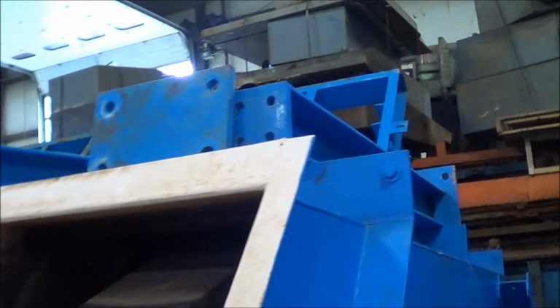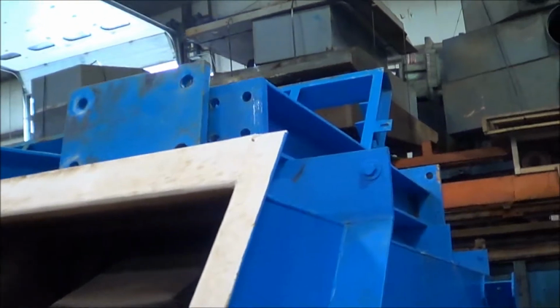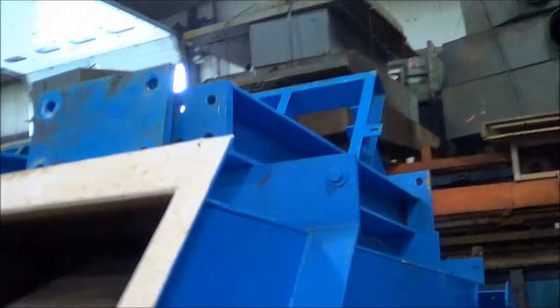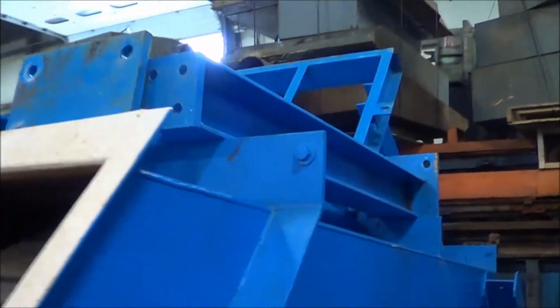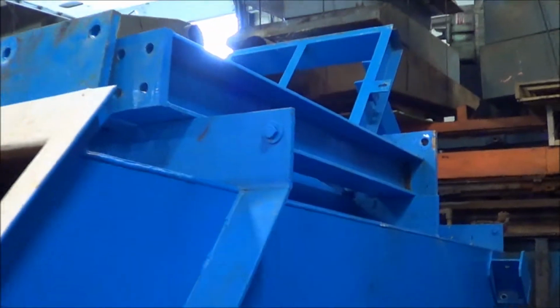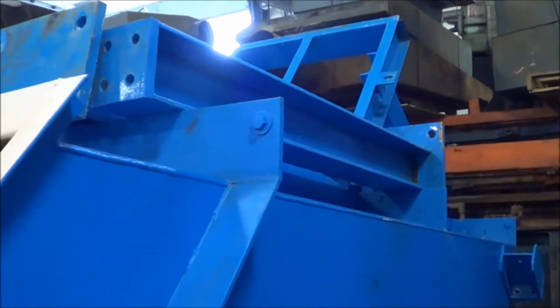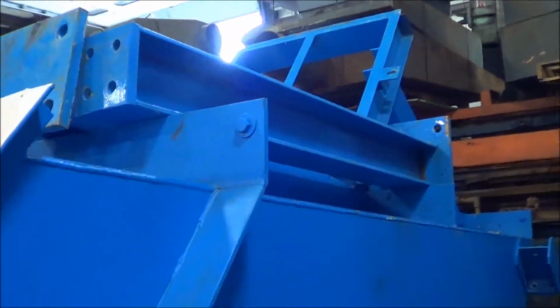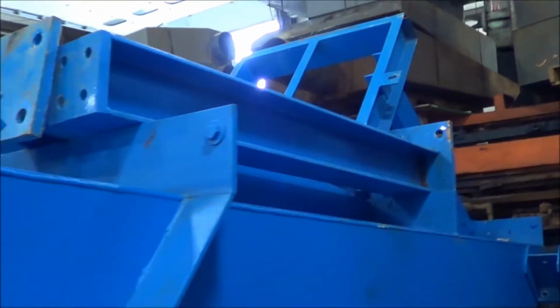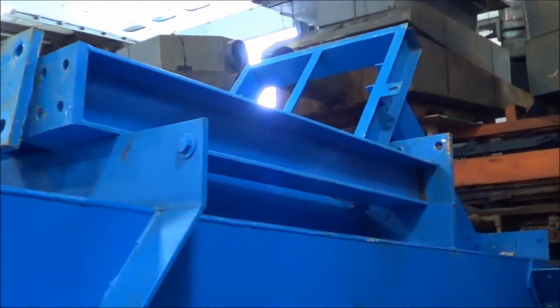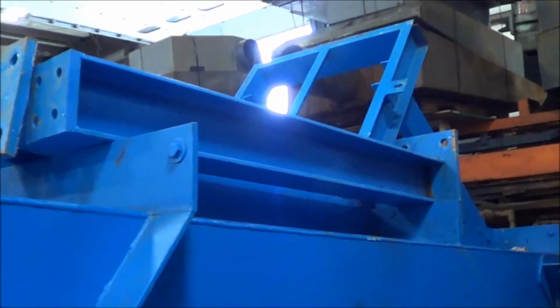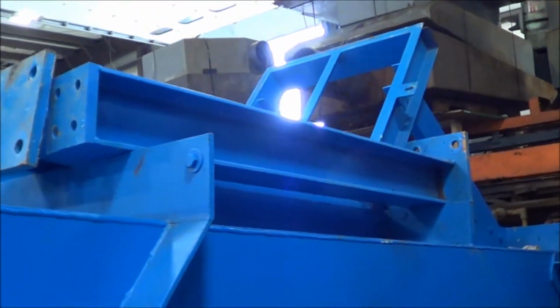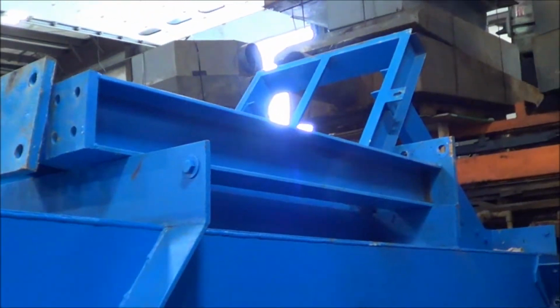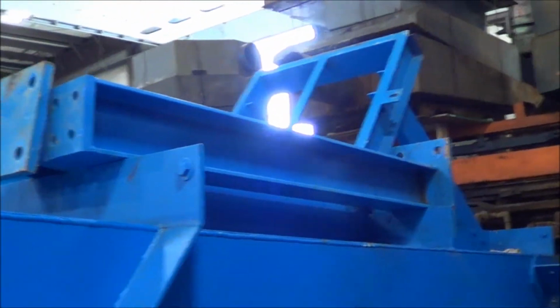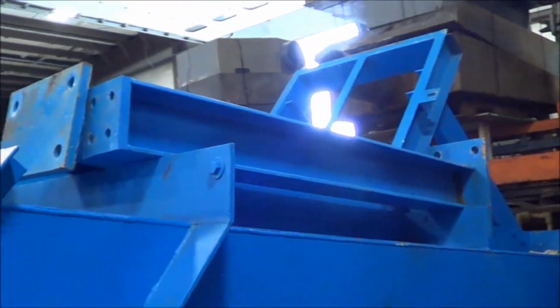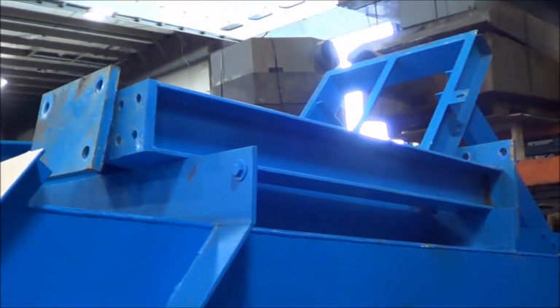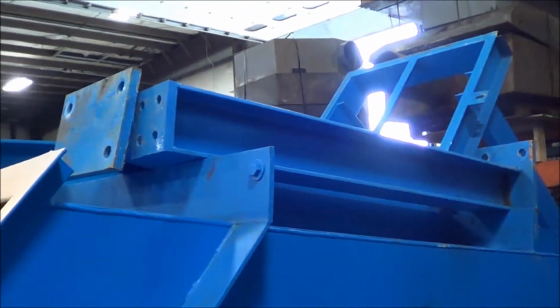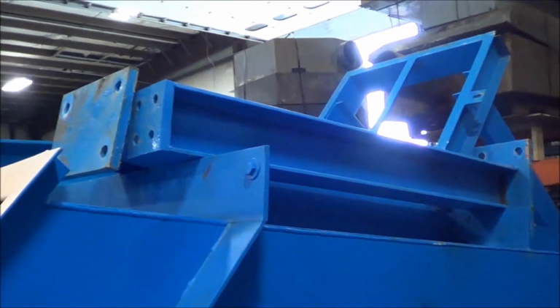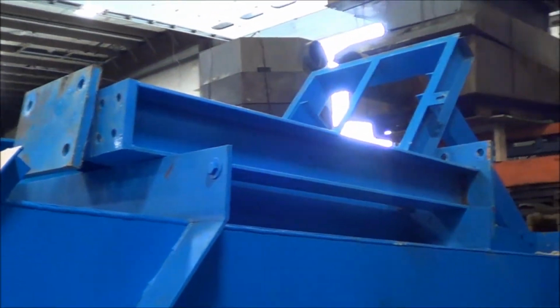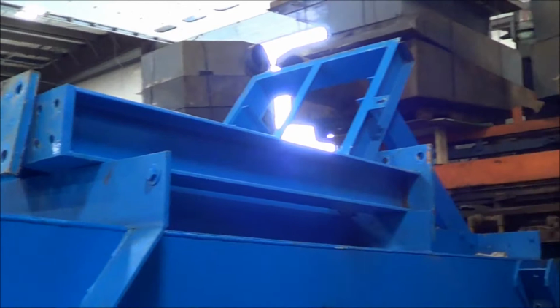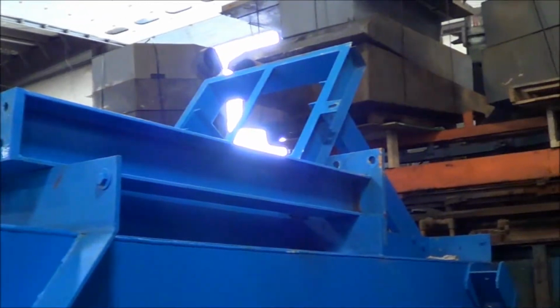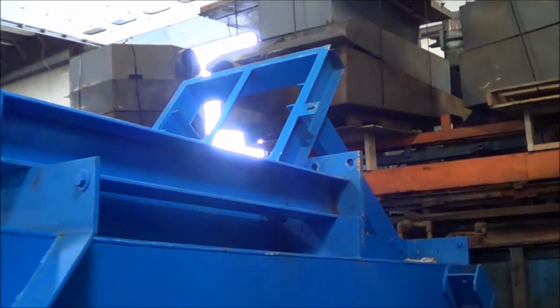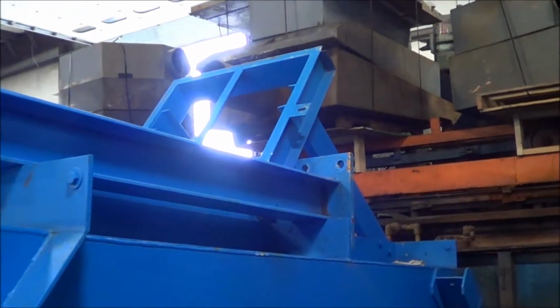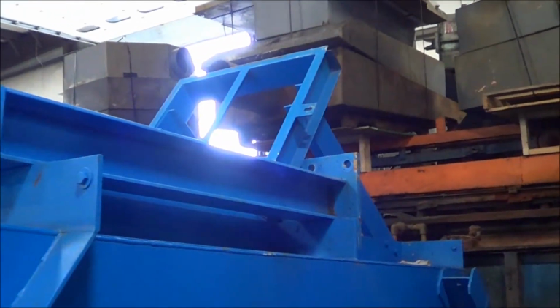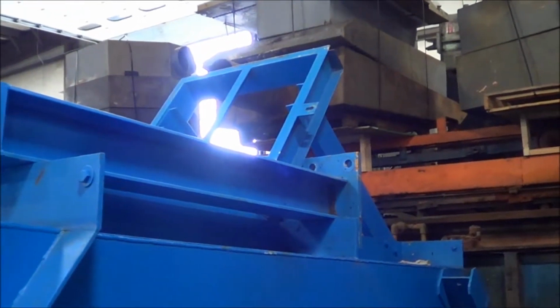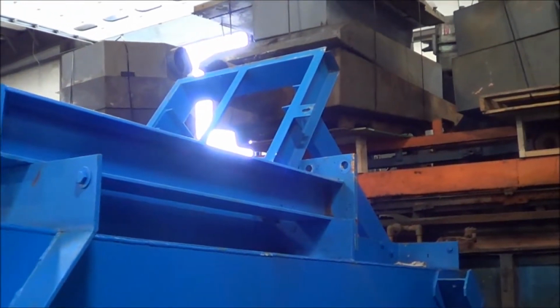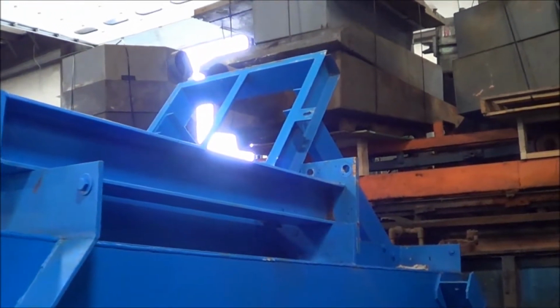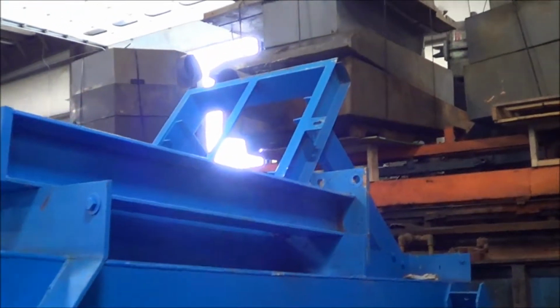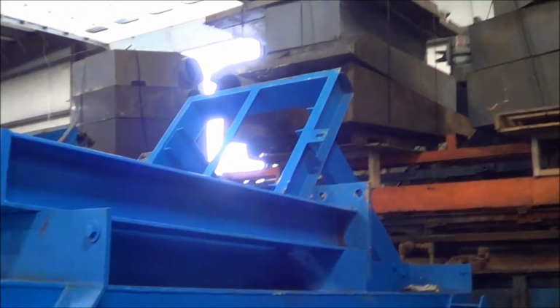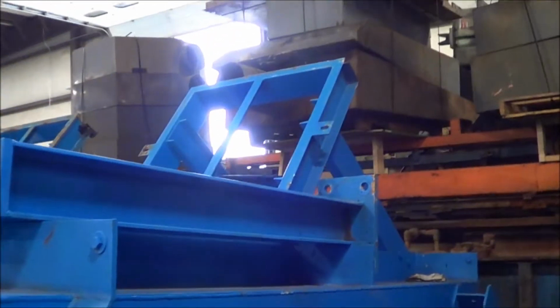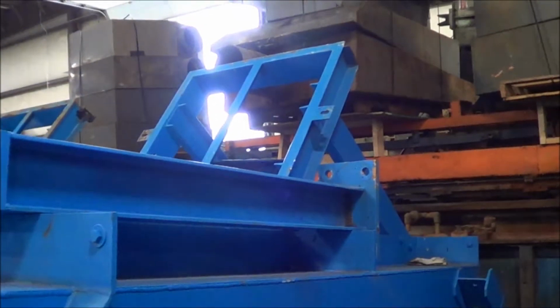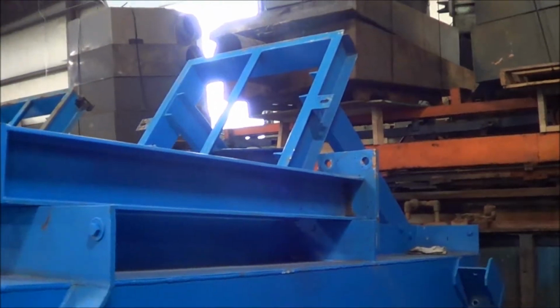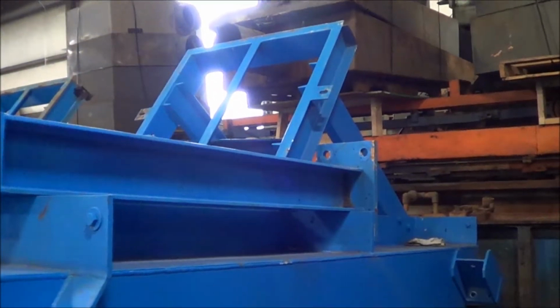This unit is disassembled right now, ready for shipment. You can see the leg assembly and also the flock tank structure up top.